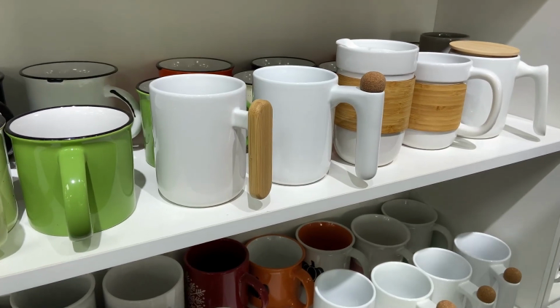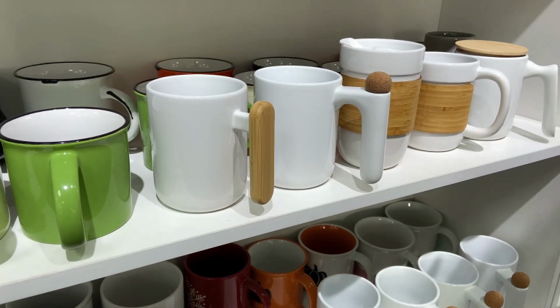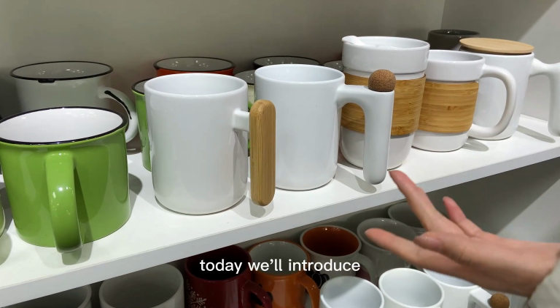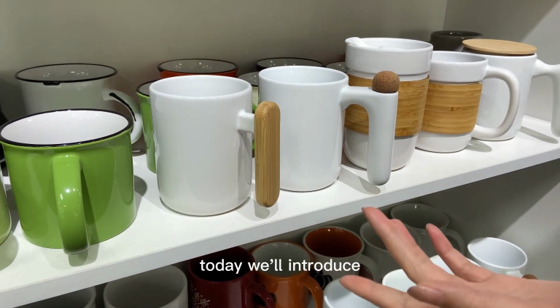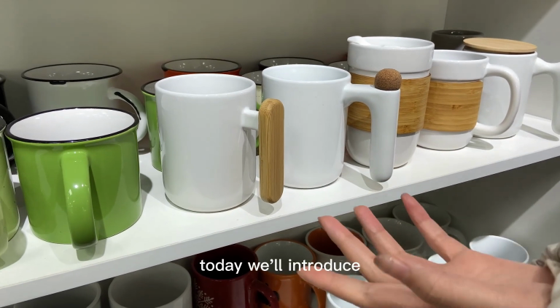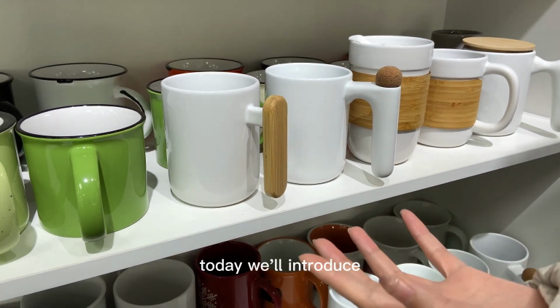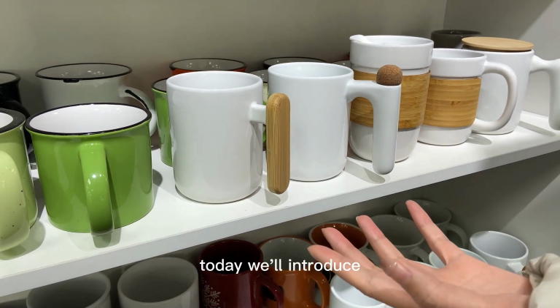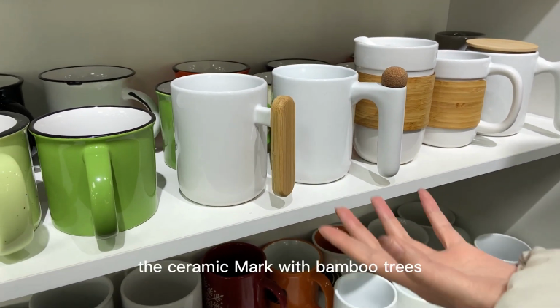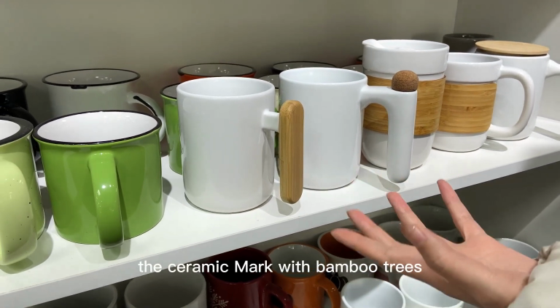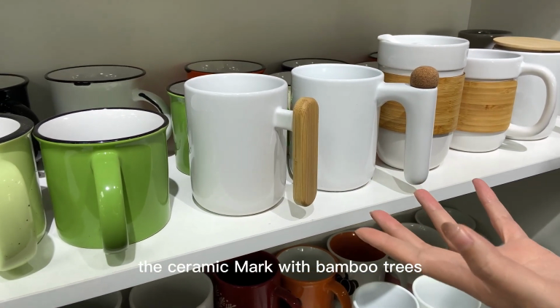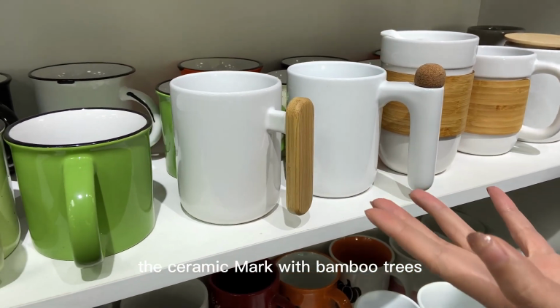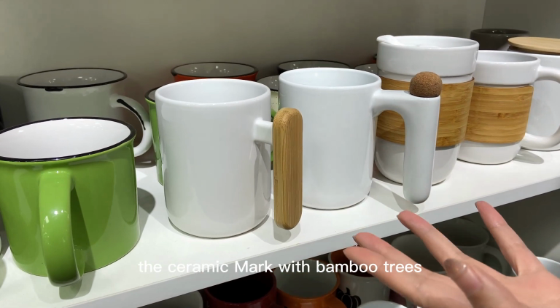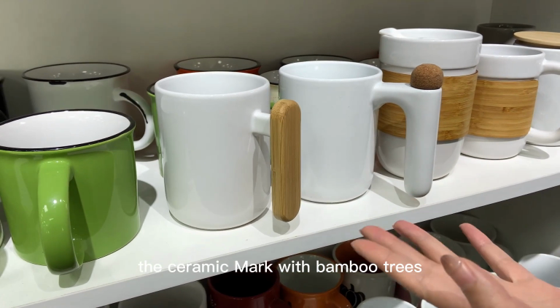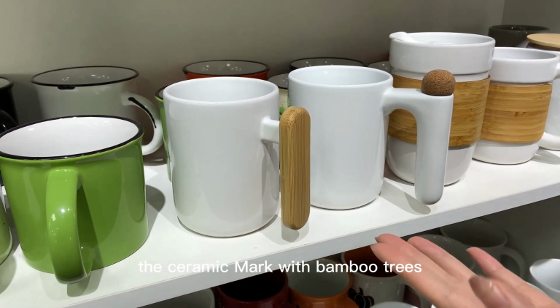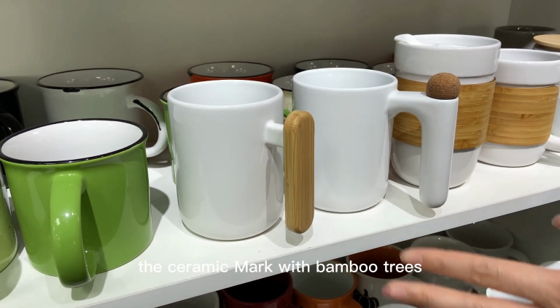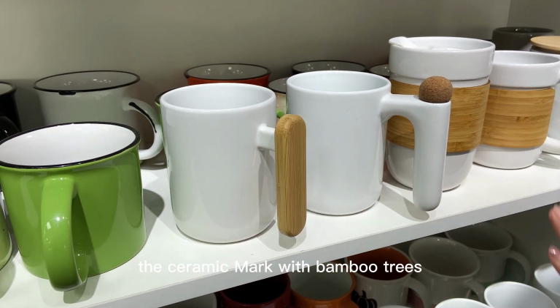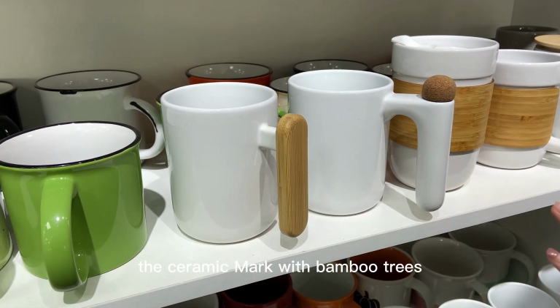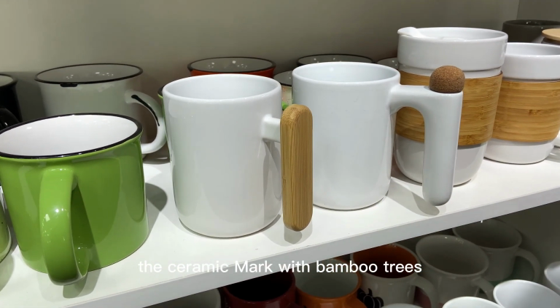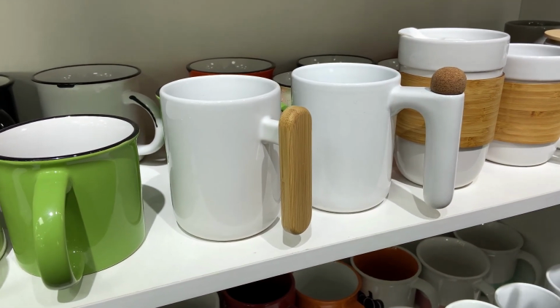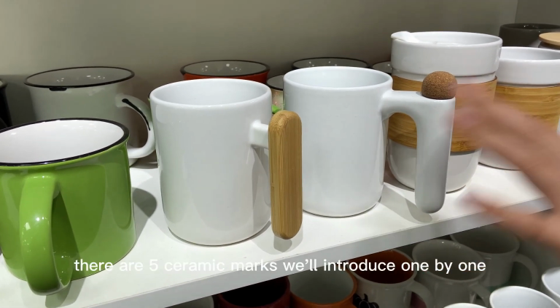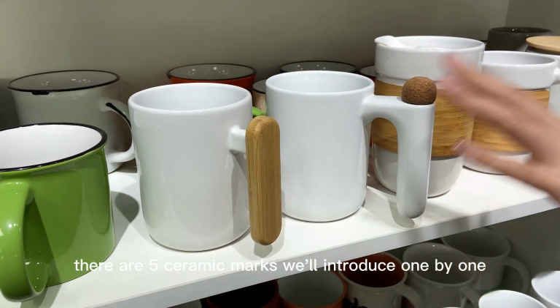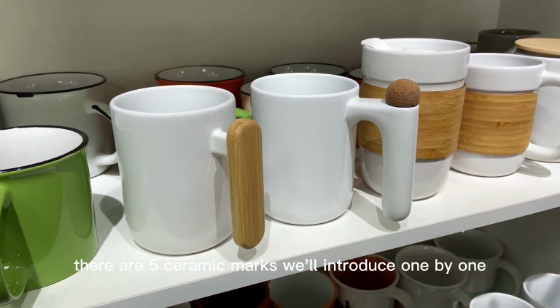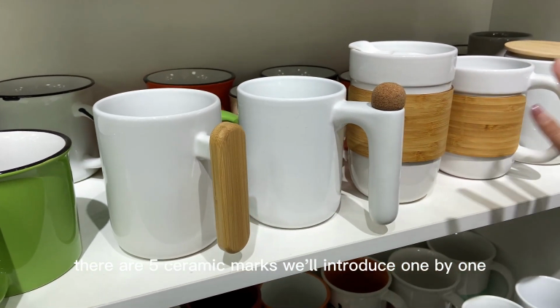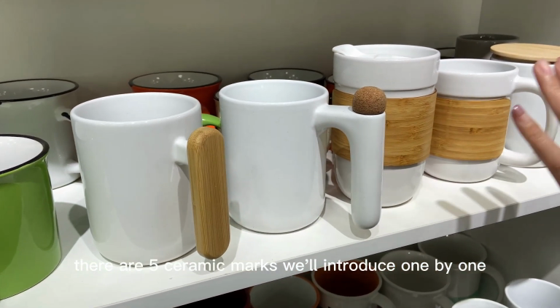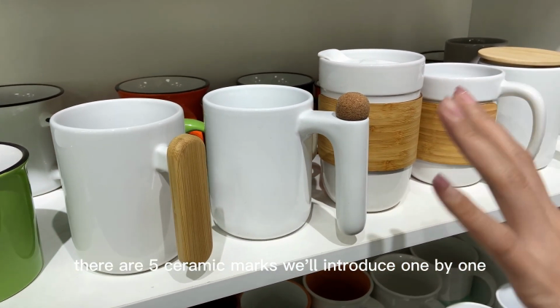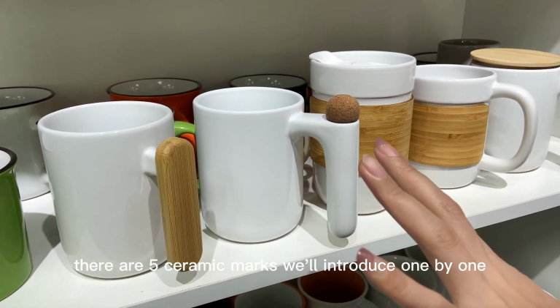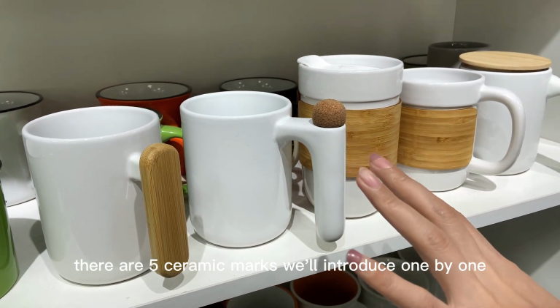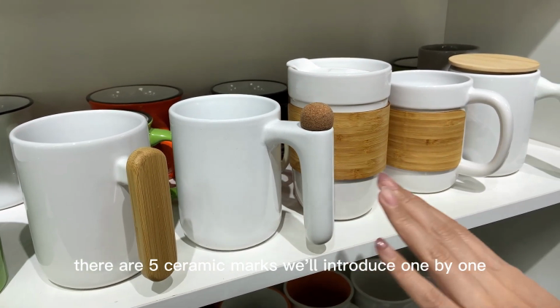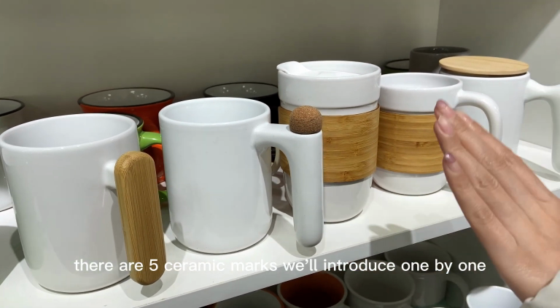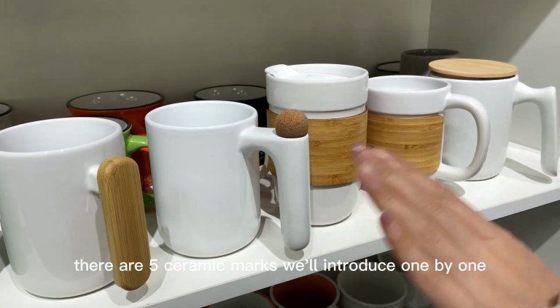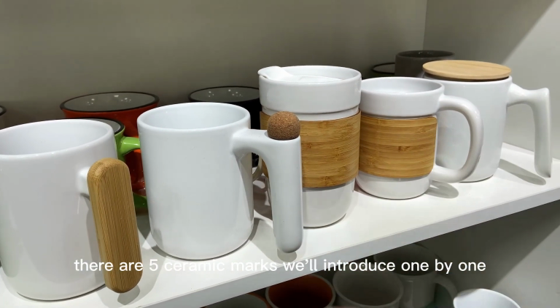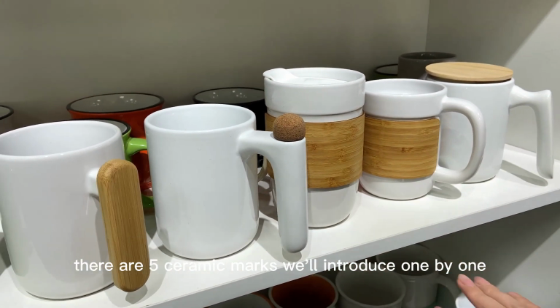Today we will introduce the ceramic mug with bamboo trims. There are five ceramic mugs and we will introduce them one by one.